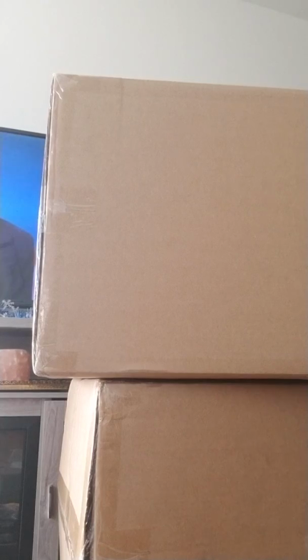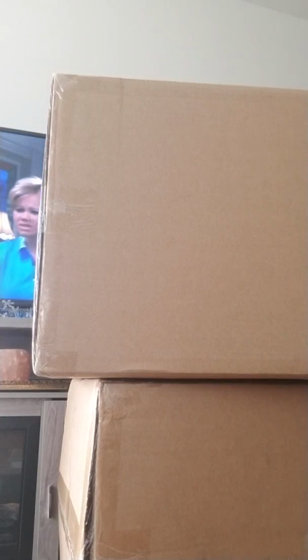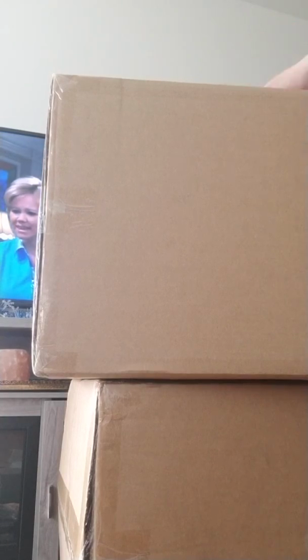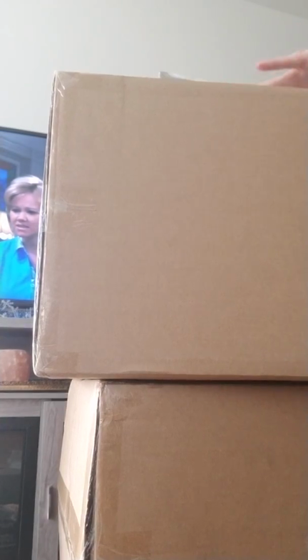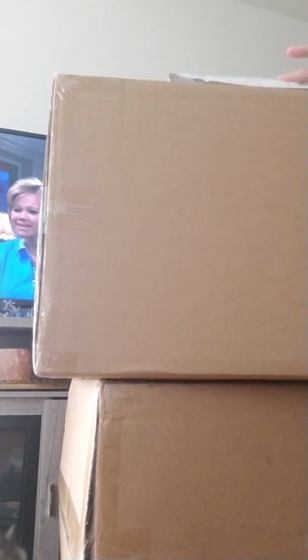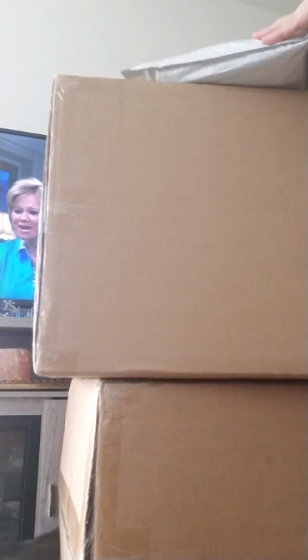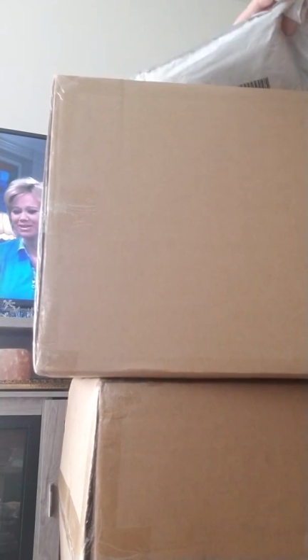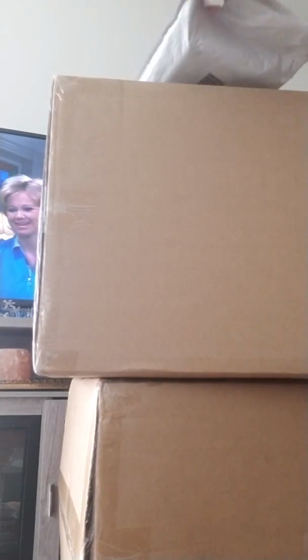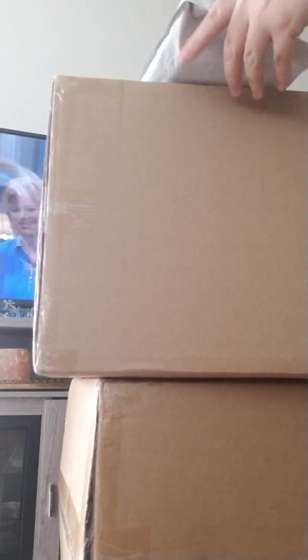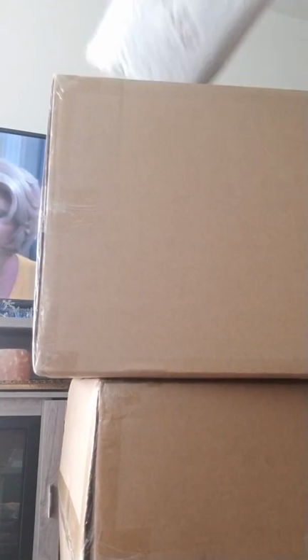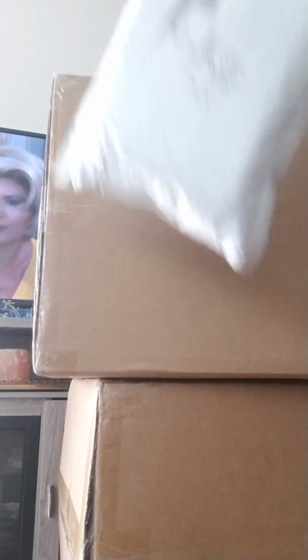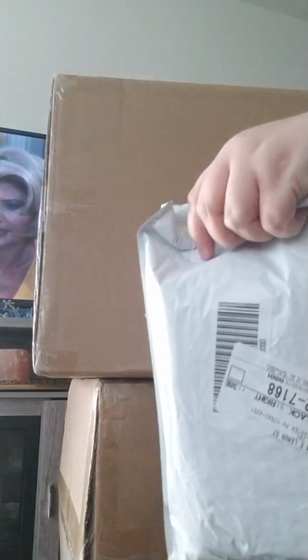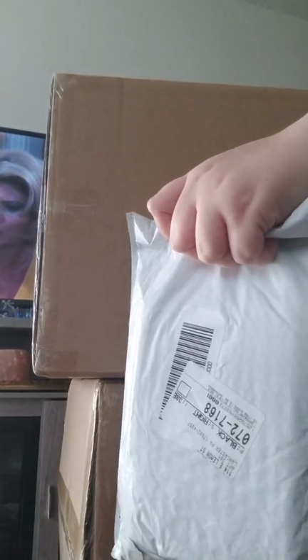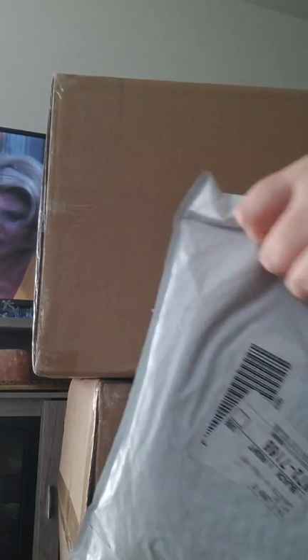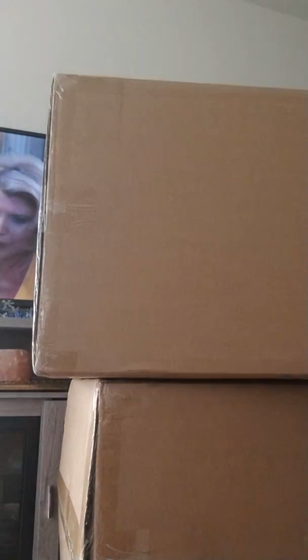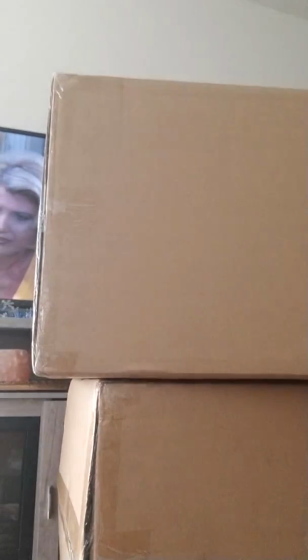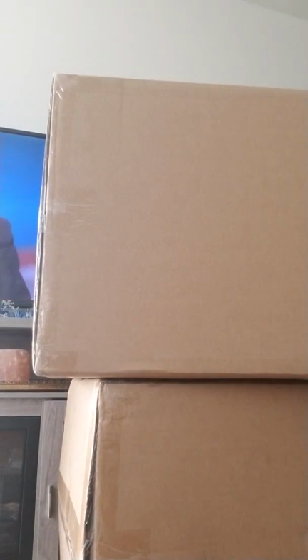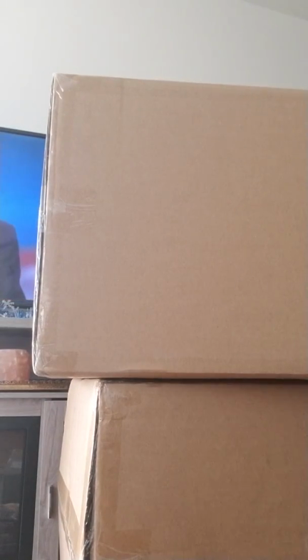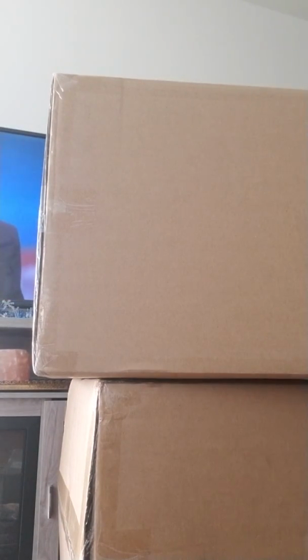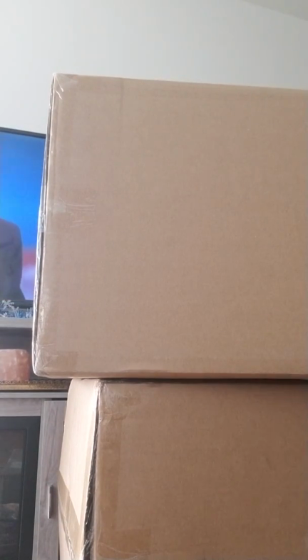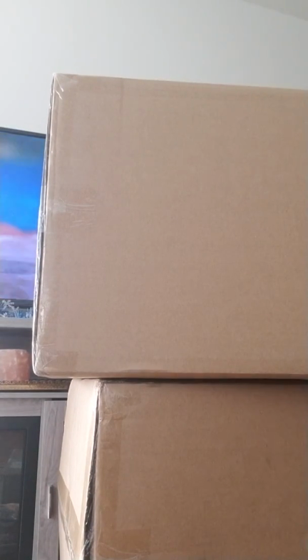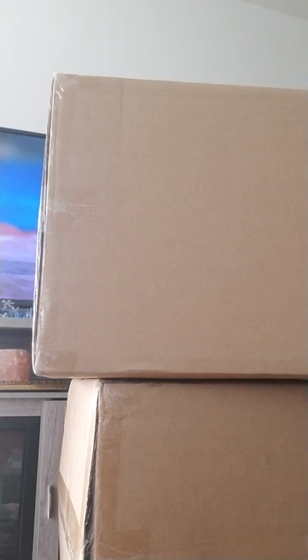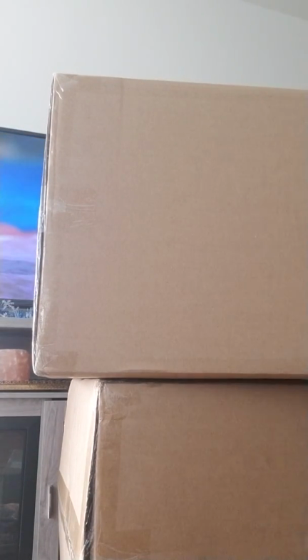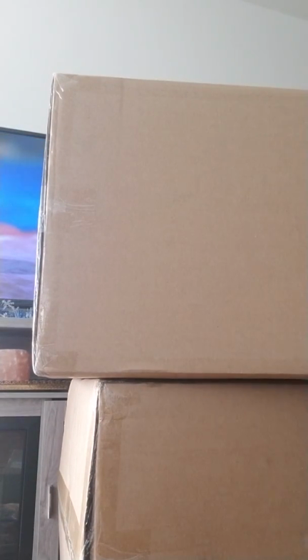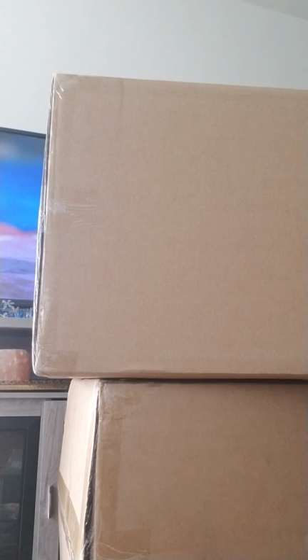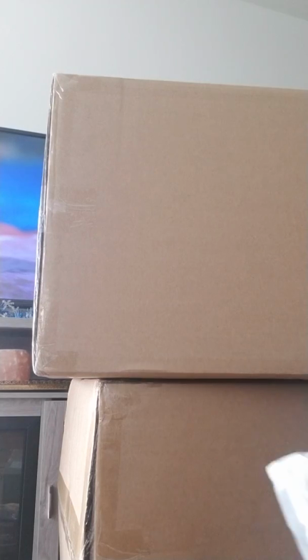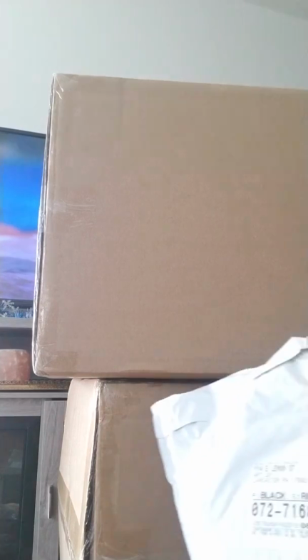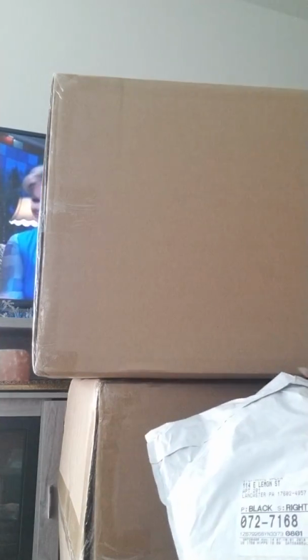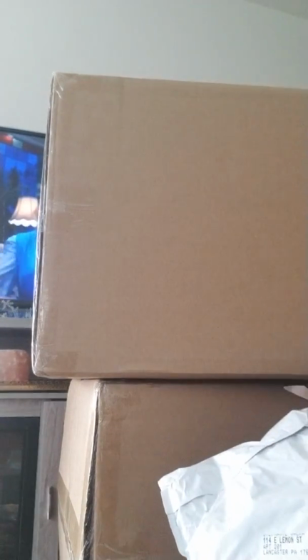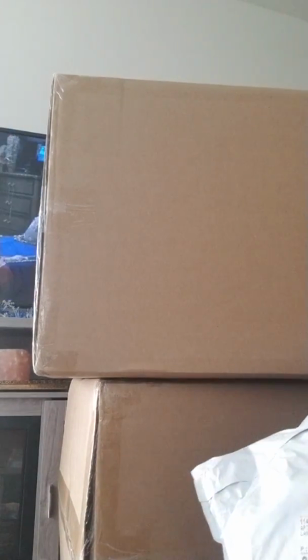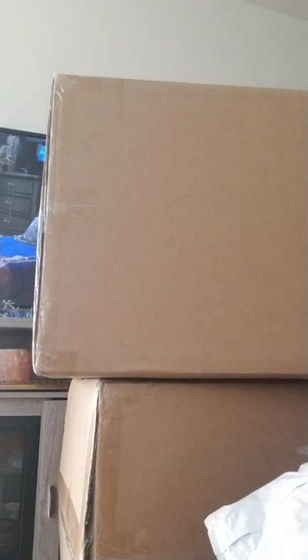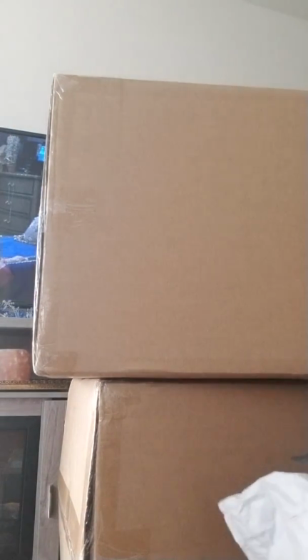Hey guys, I got another box opening. I'm going to start with the spawn. These are all for Christmas, and then I think I have some for my sister's house as a gift.